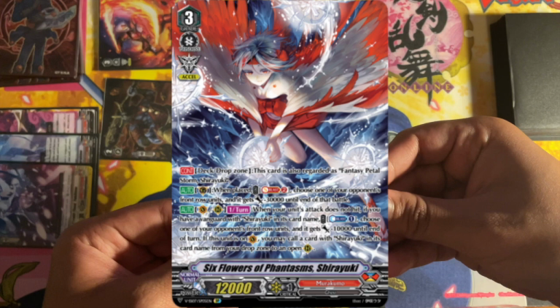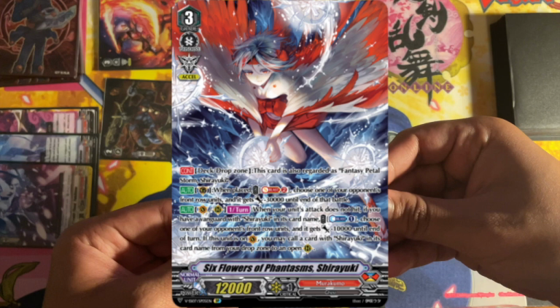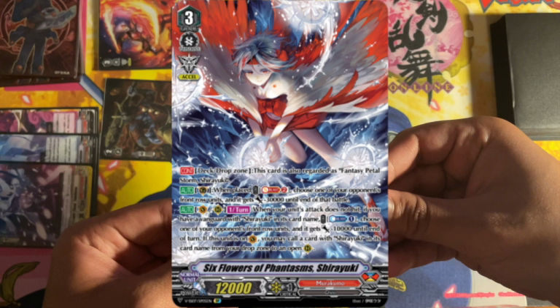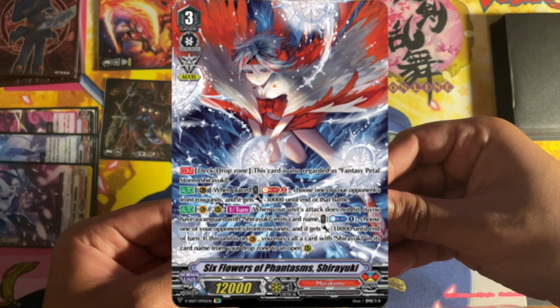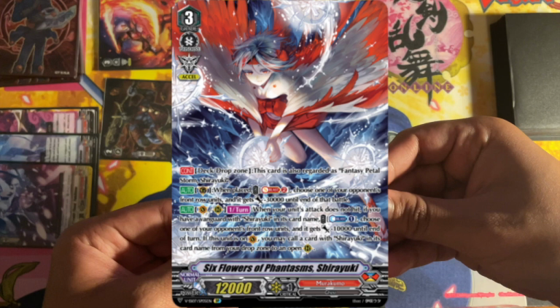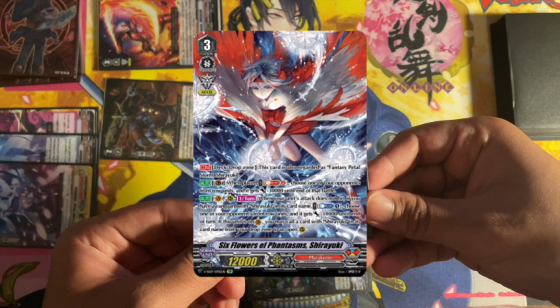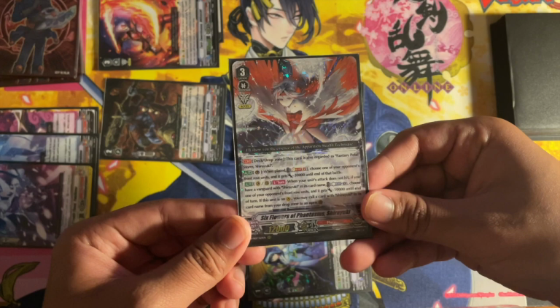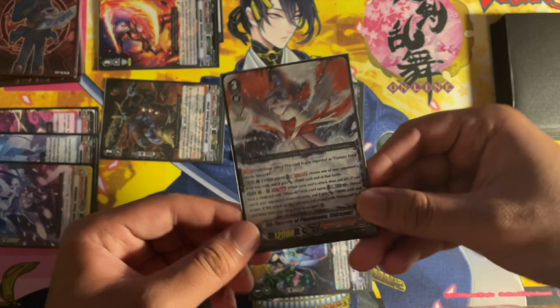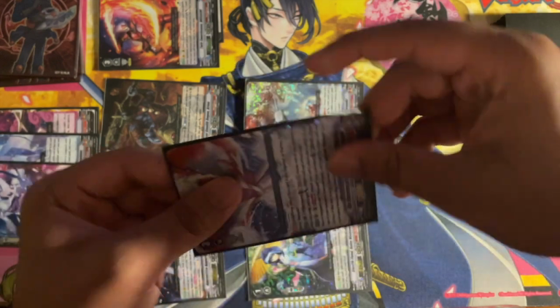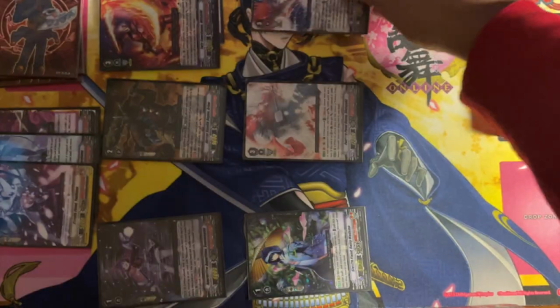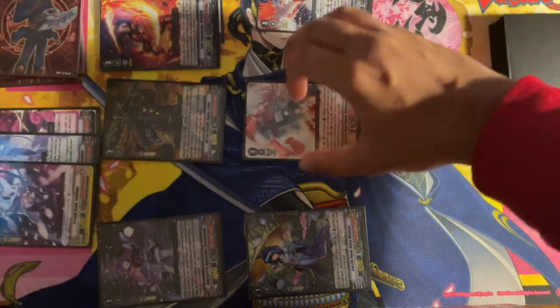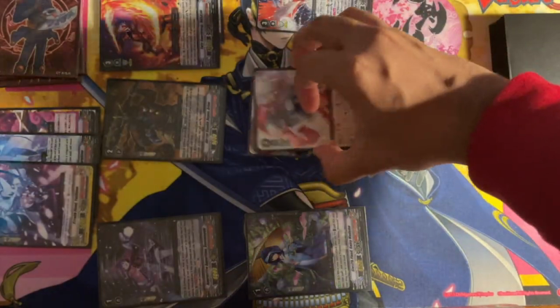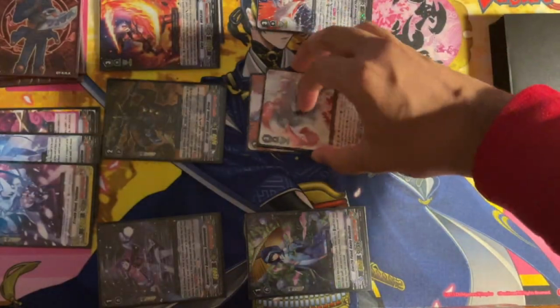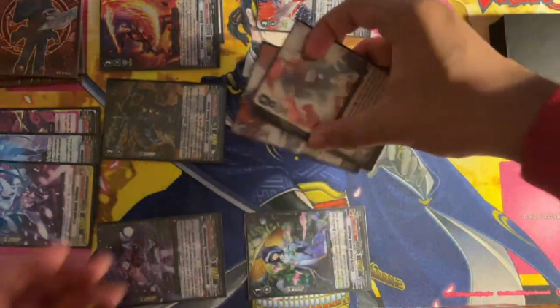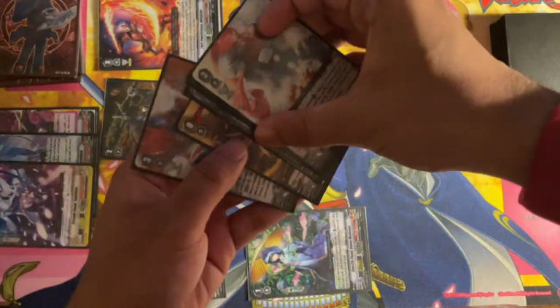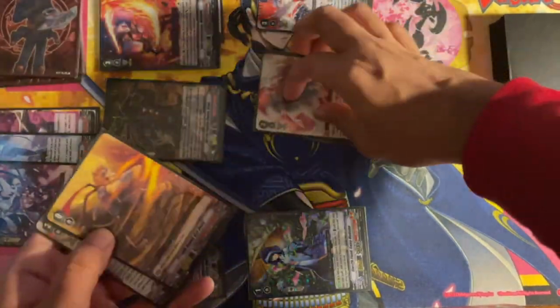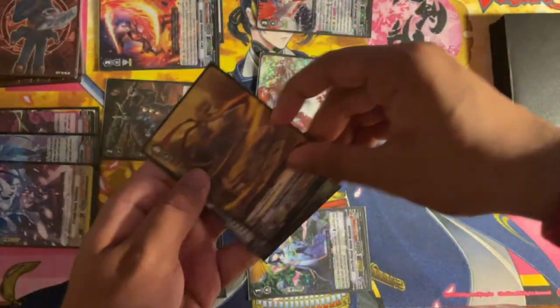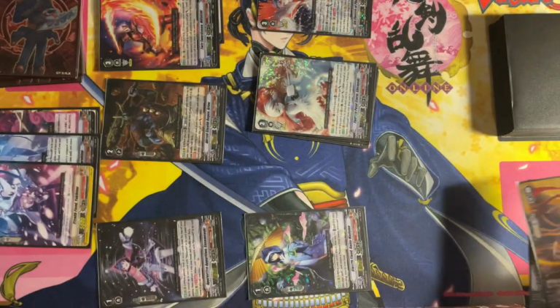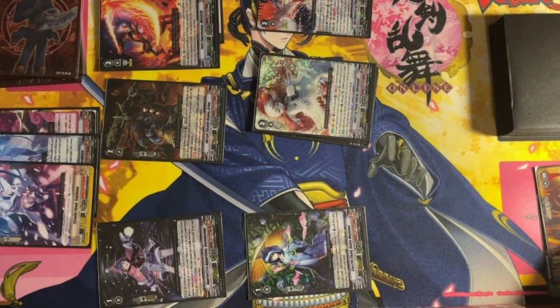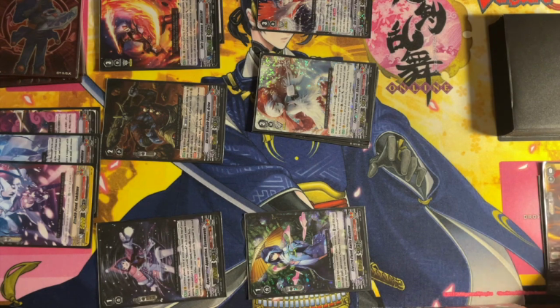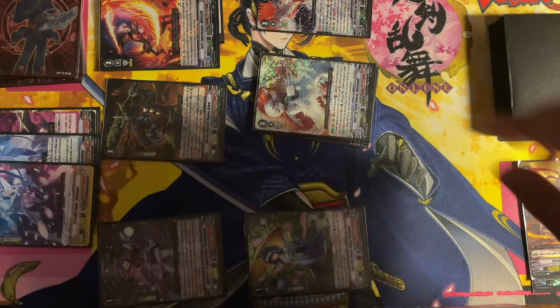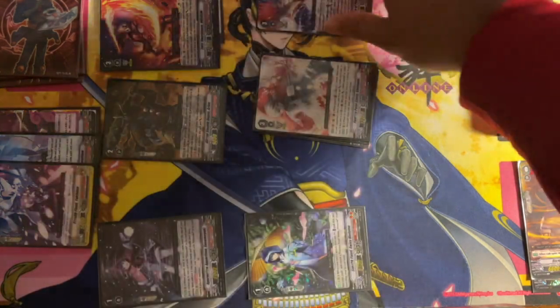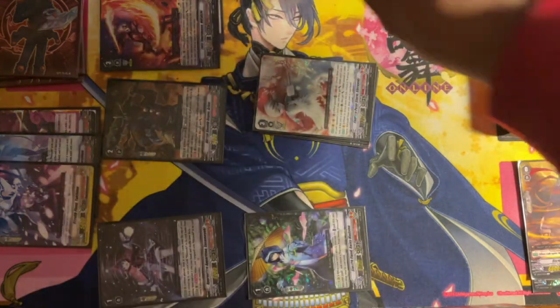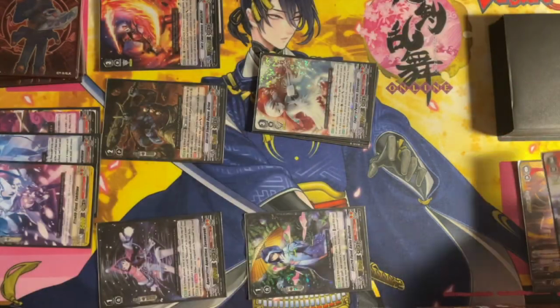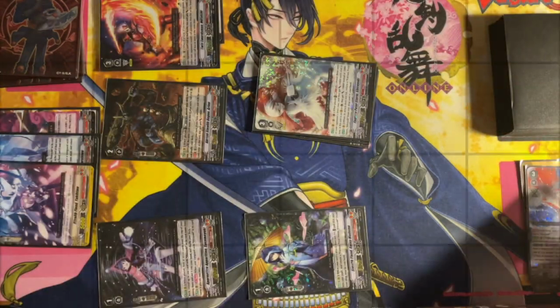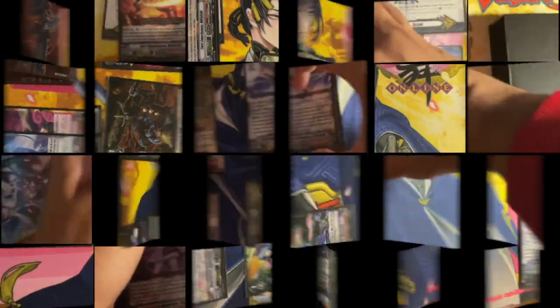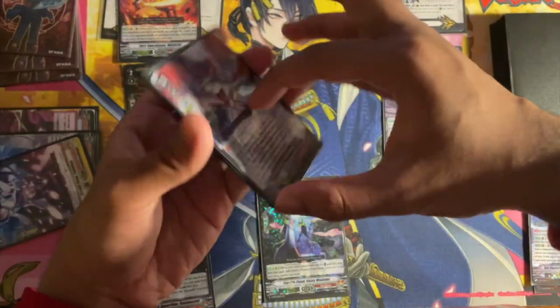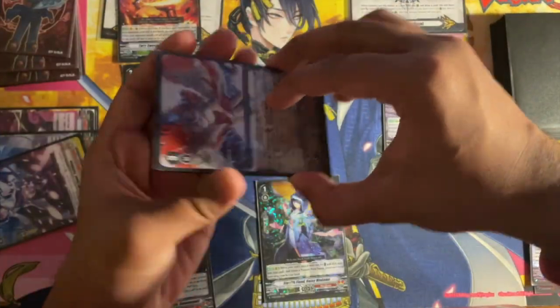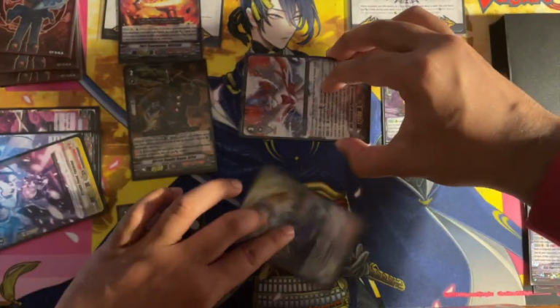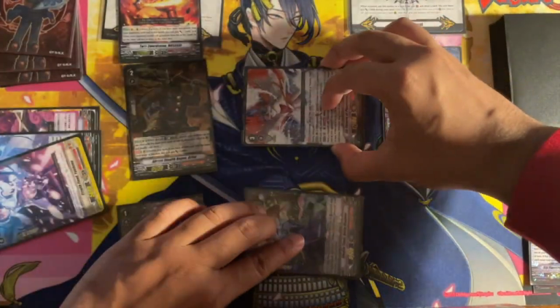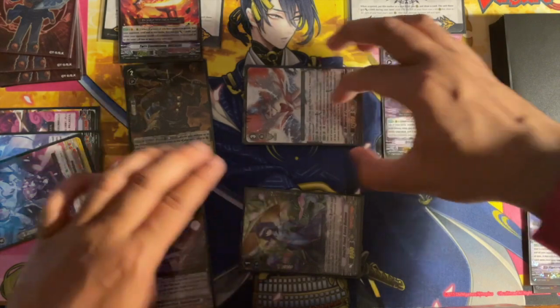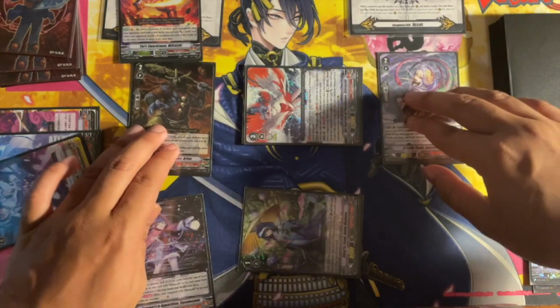The new Shiryuki, Six Flowers of Phantasms, takes this to another level. In deck and drop zone it takes the name of the OG Shiryuki, and when placed on guardian circle, subtracts 30,000 power from one of your opponent's units until the end of battle. But the main offensive part of her skill is after one of your units' attacks doesn't hit.